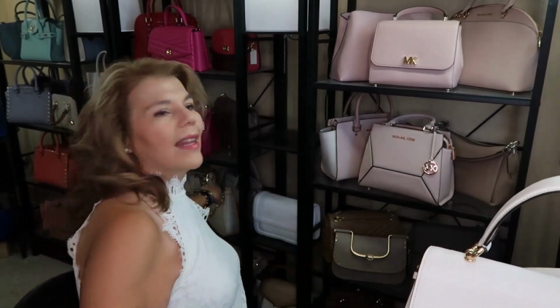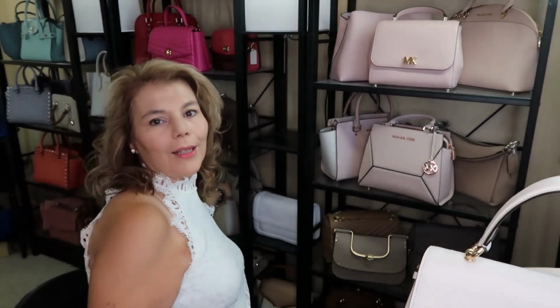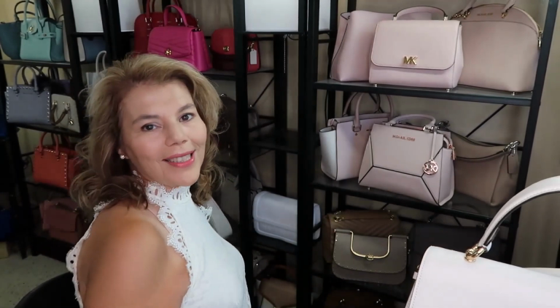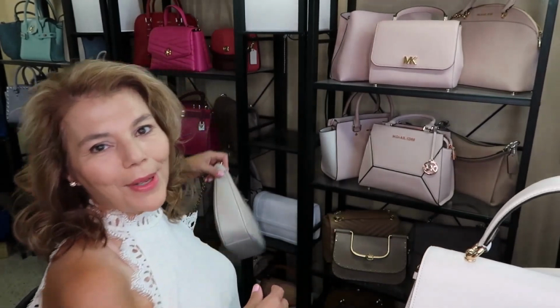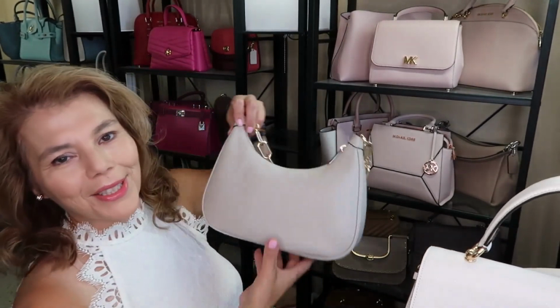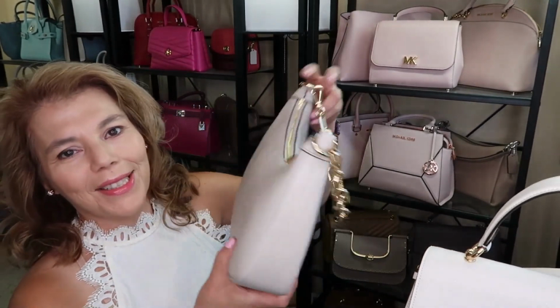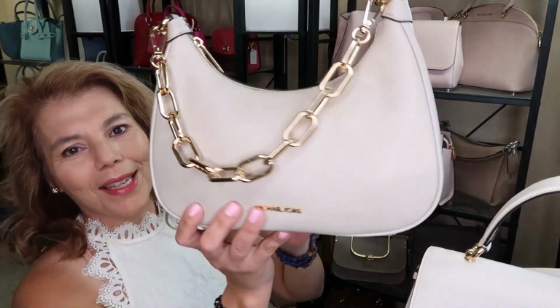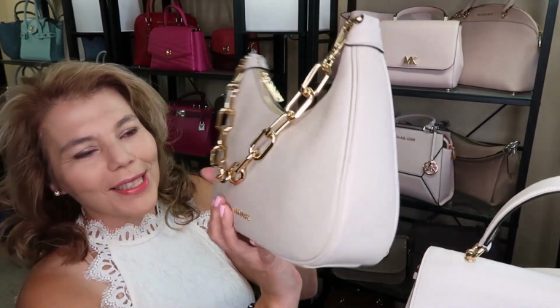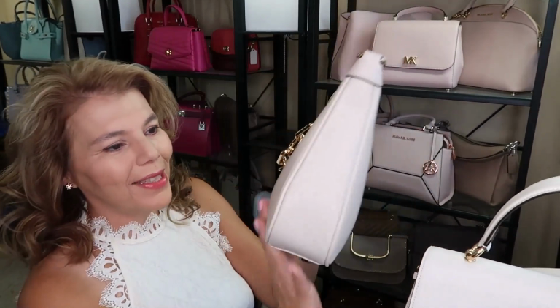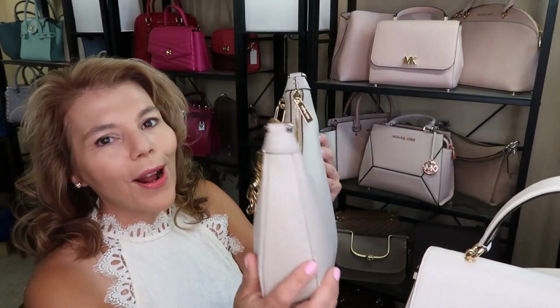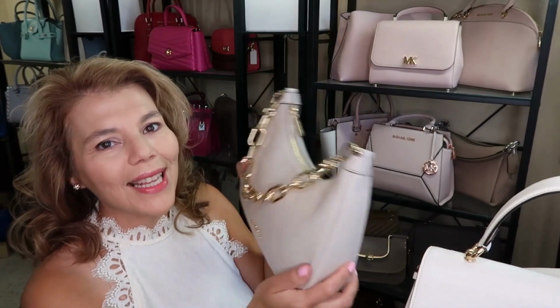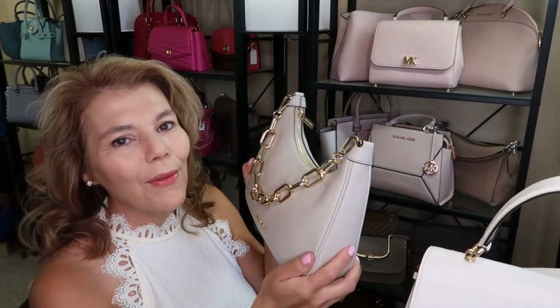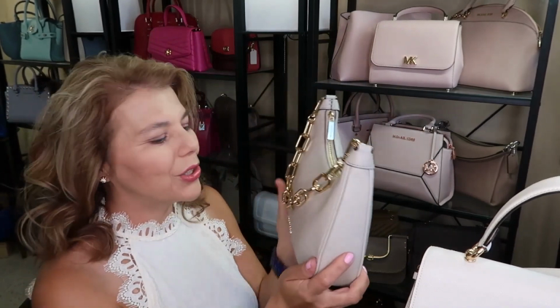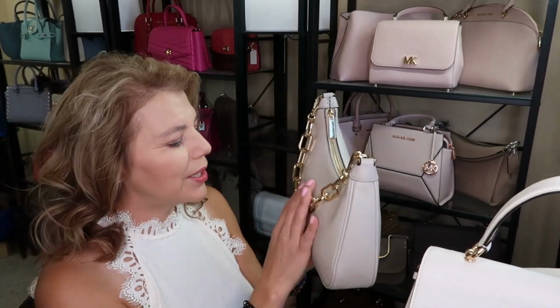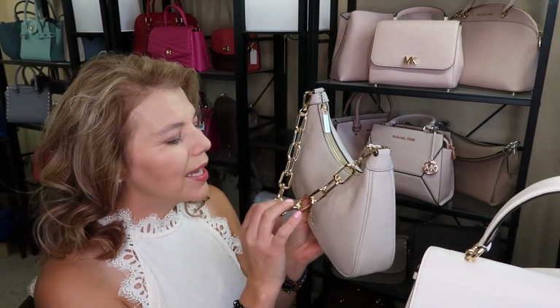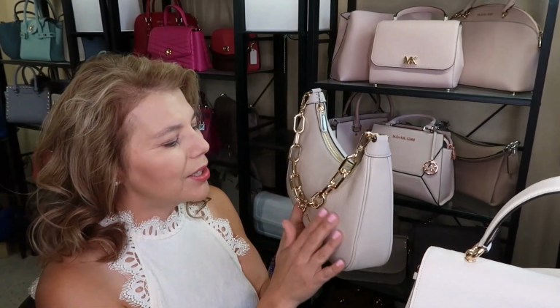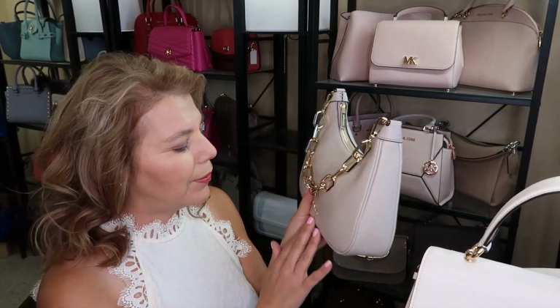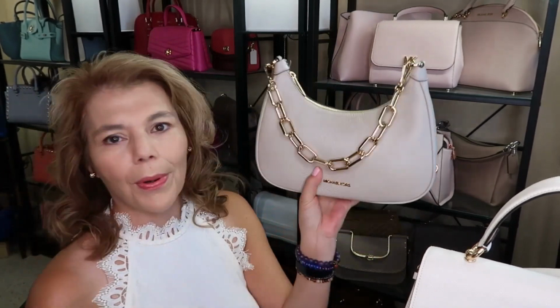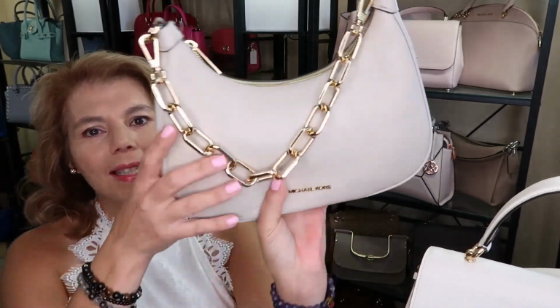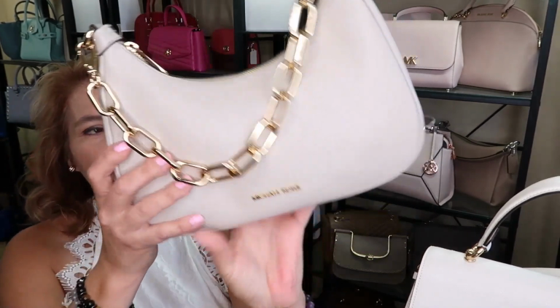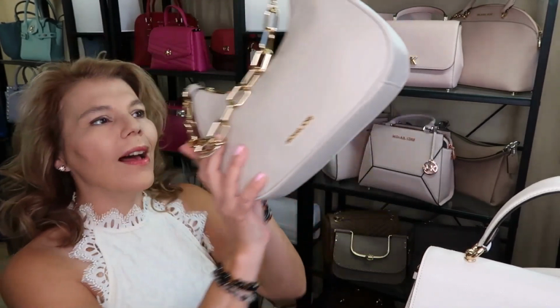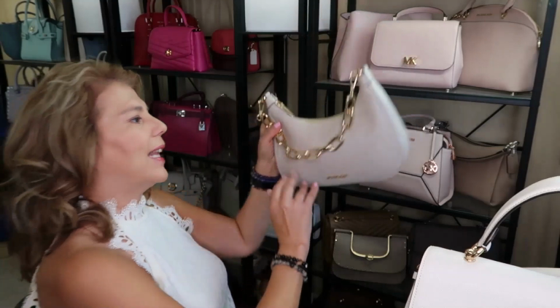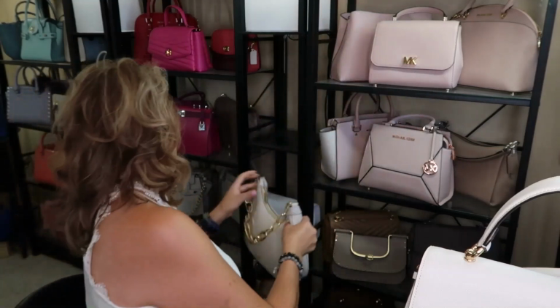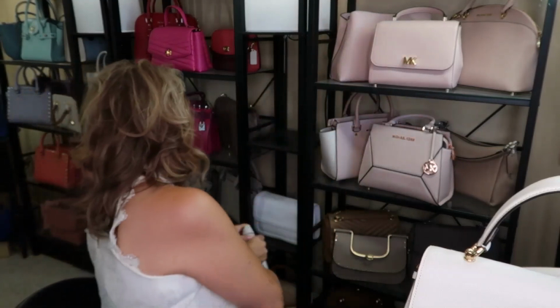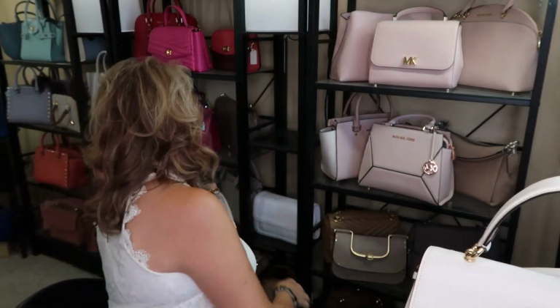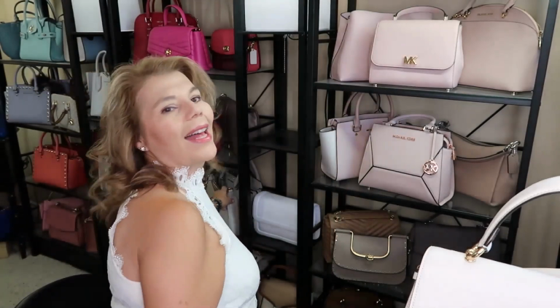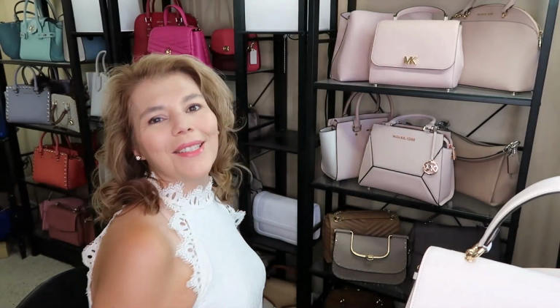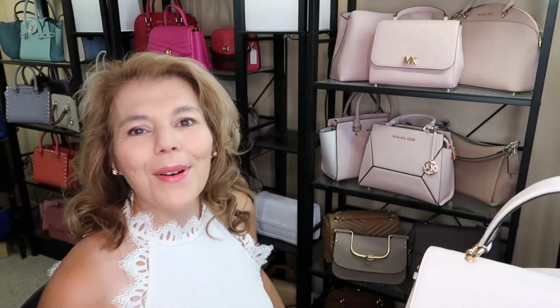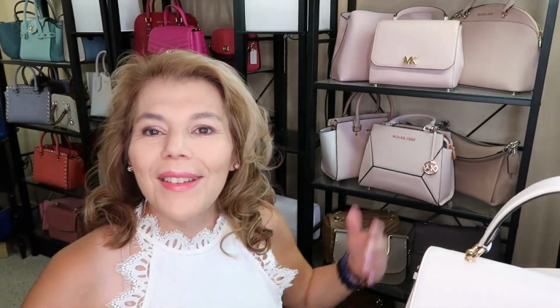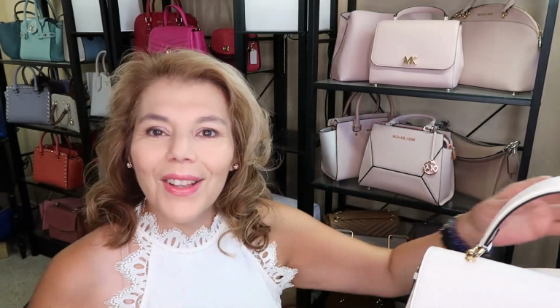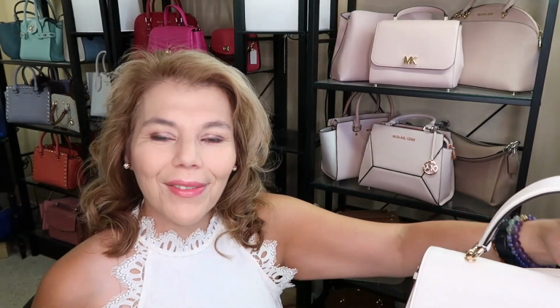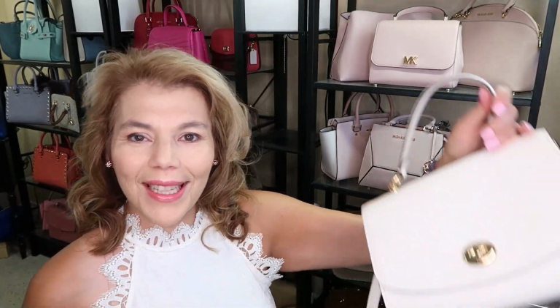The next unboxing I'm going to do is for this Kora because I can't wait to show it to you. Such a beautiful purse. This is the Kora in light sand. So that is tomorrow at seven and that's all I have for you today.